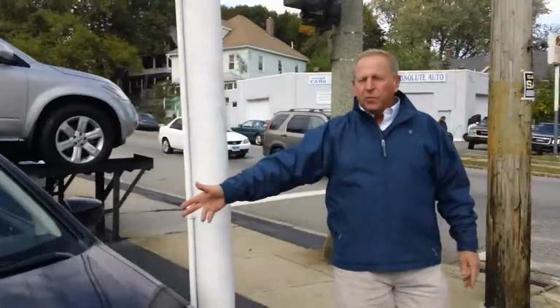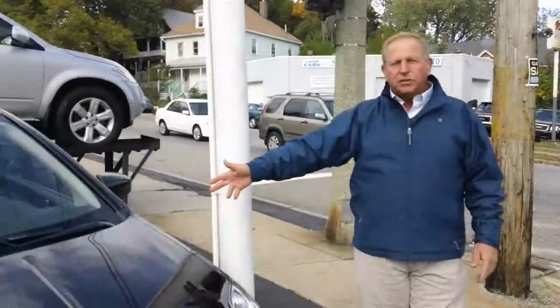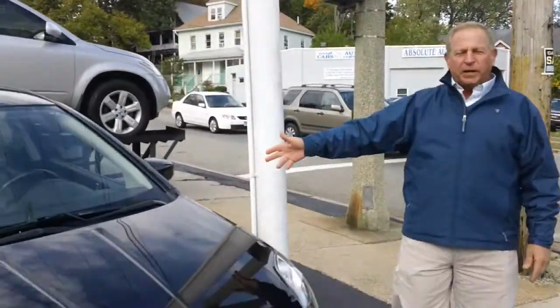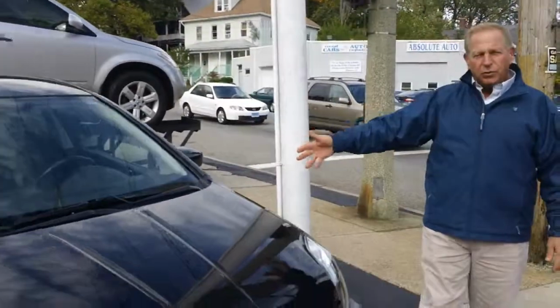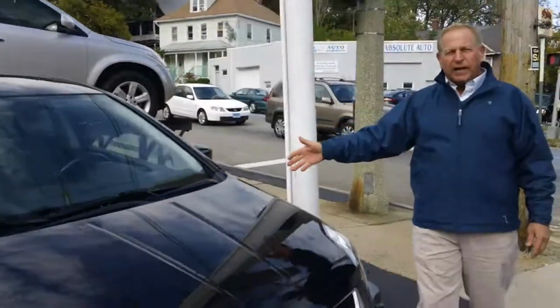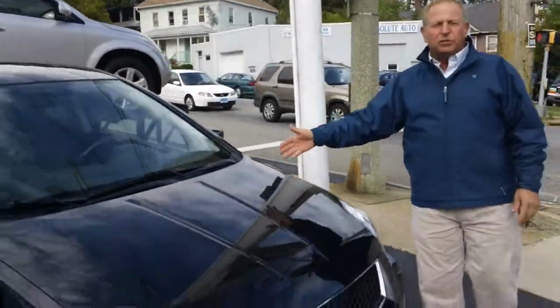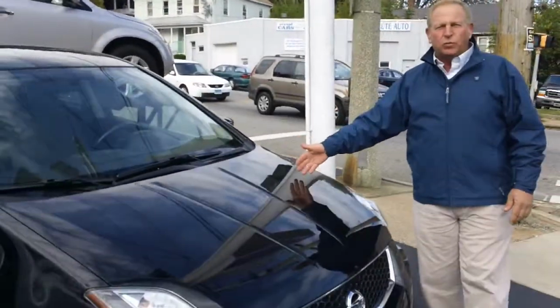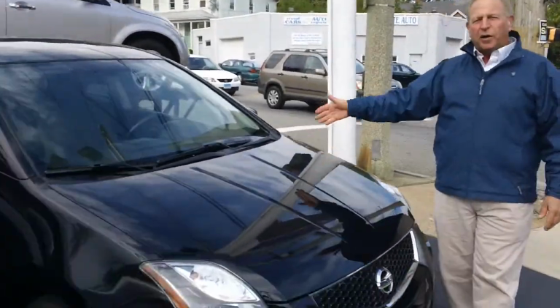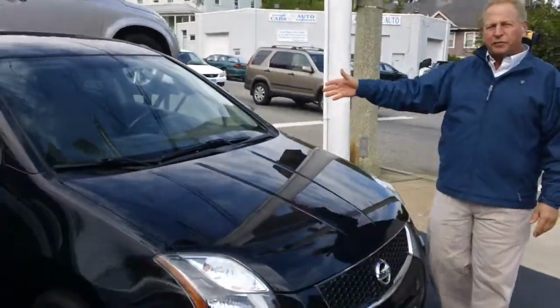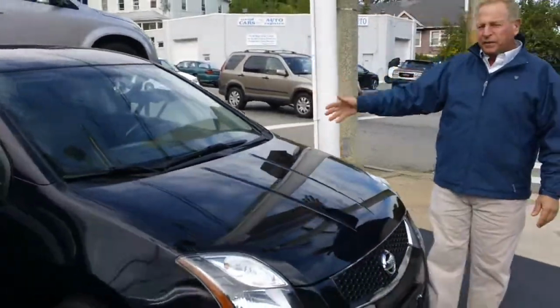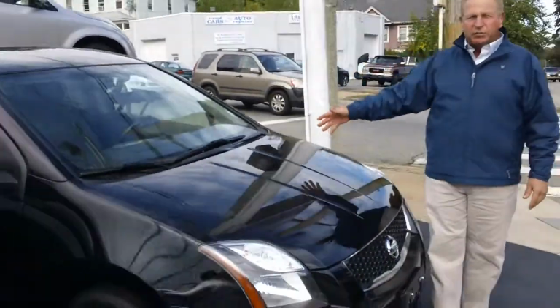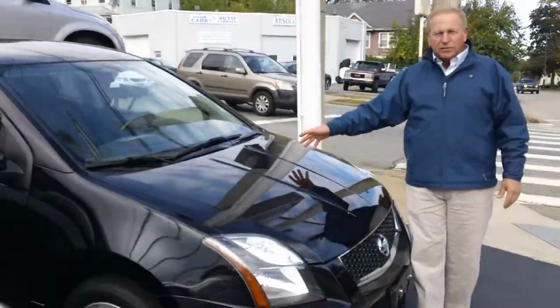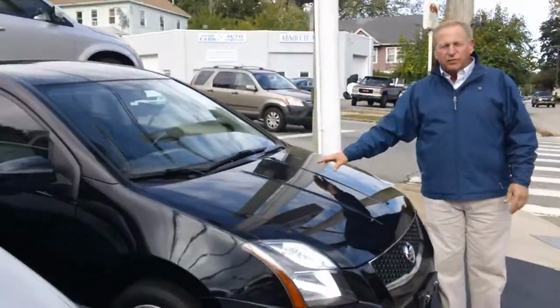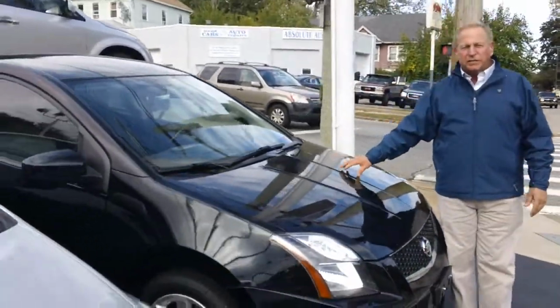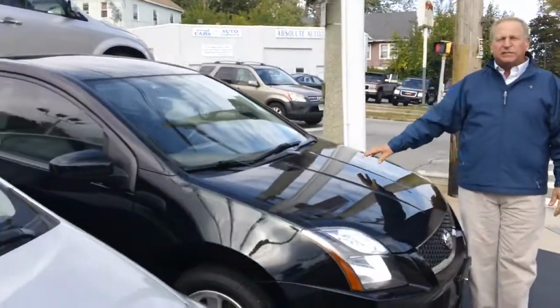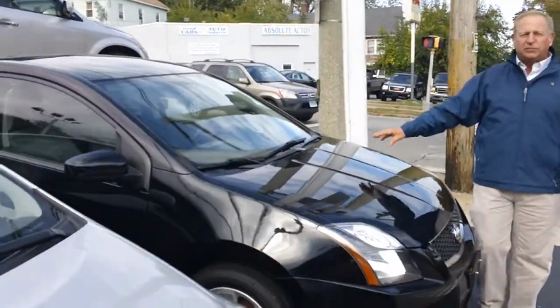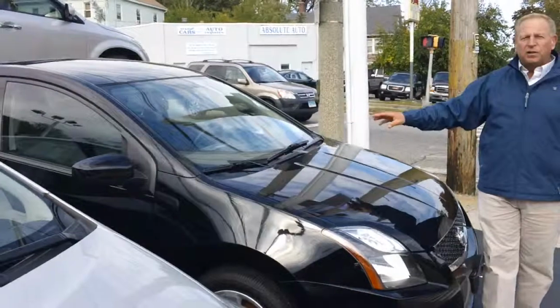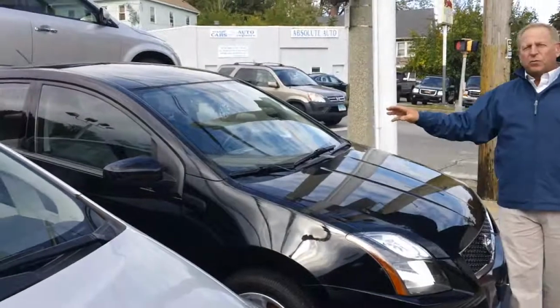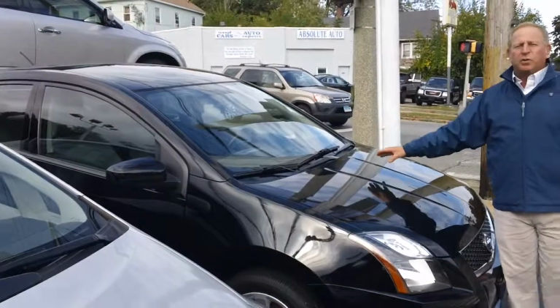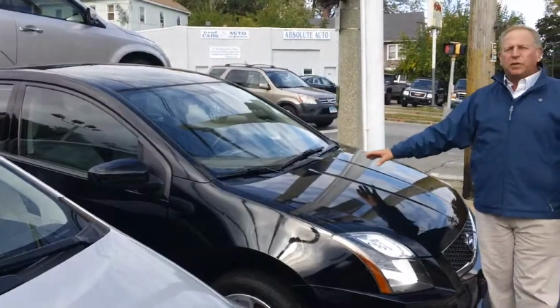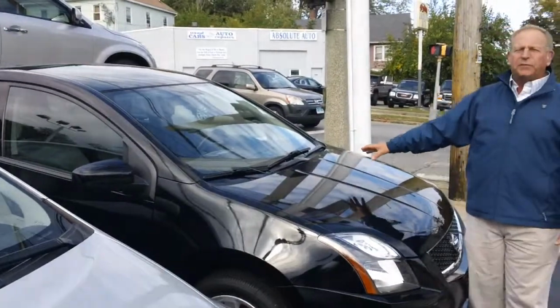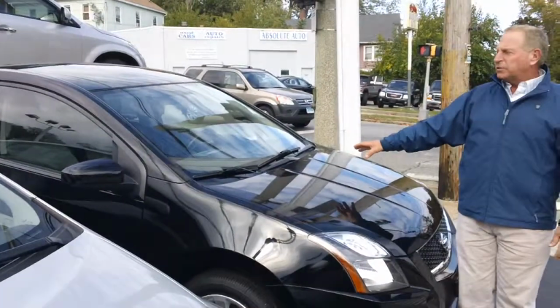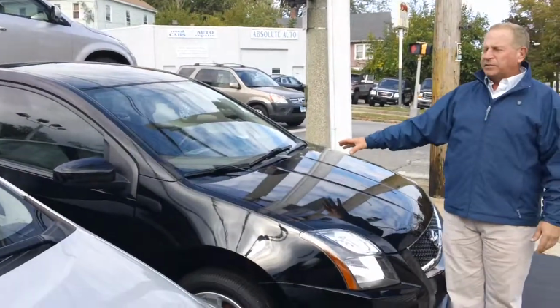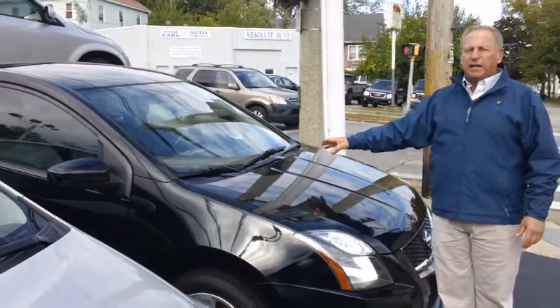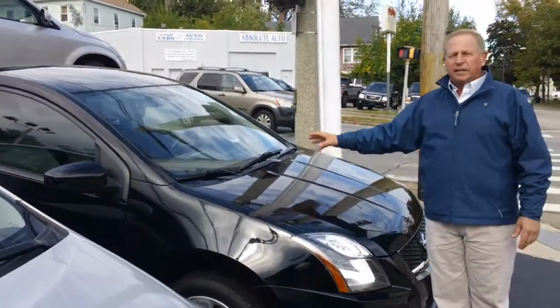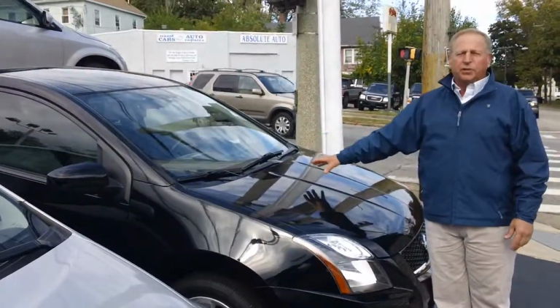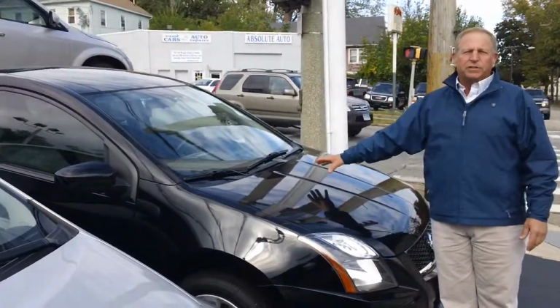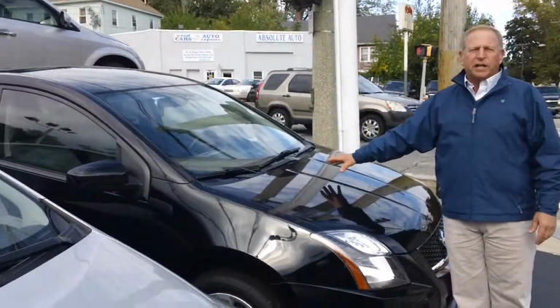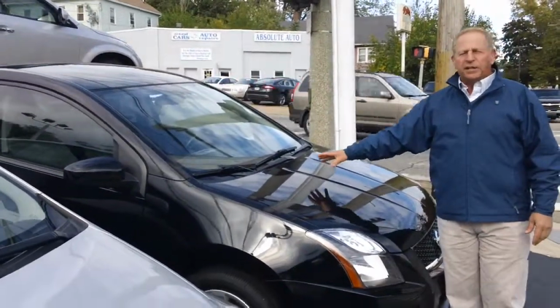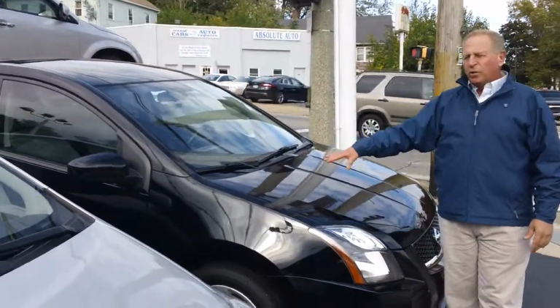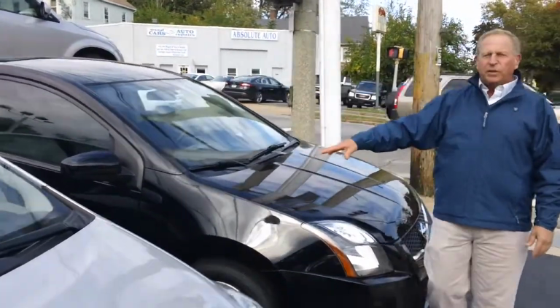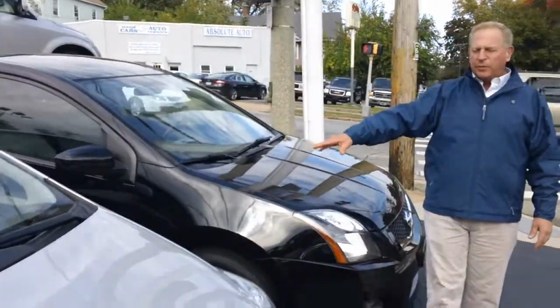I want to show you about a 2012 Nissan Sentra with only 25,000 miles on it. It's only $13,900, loaded with equipment.